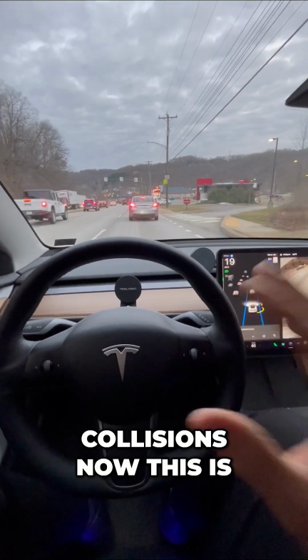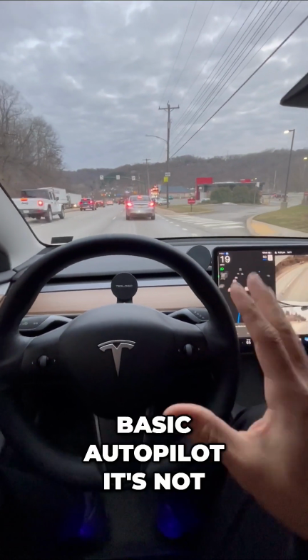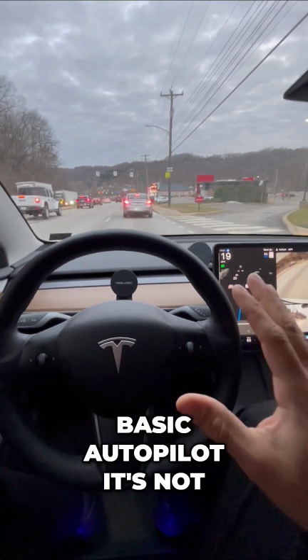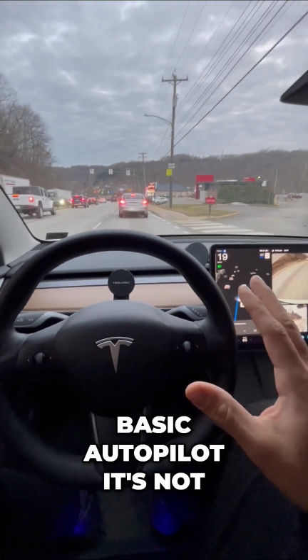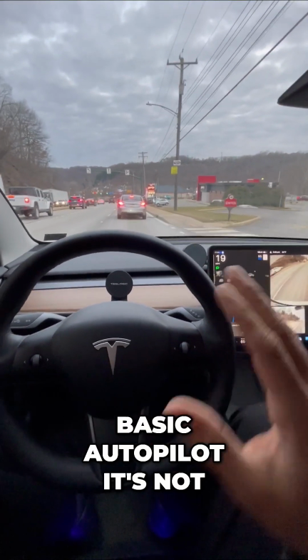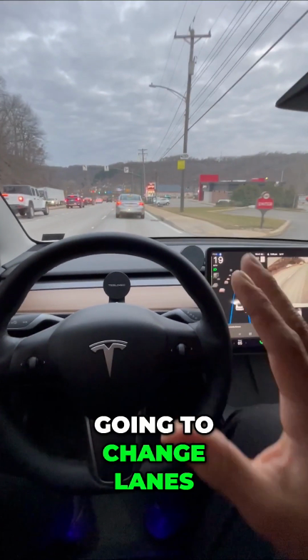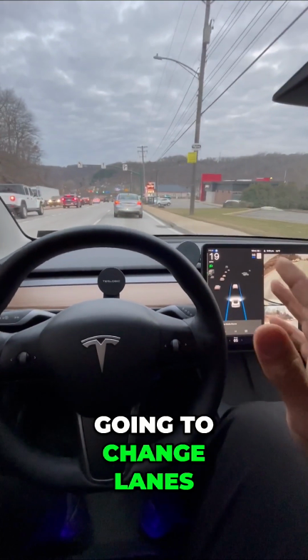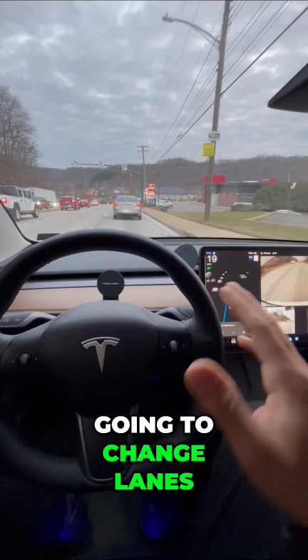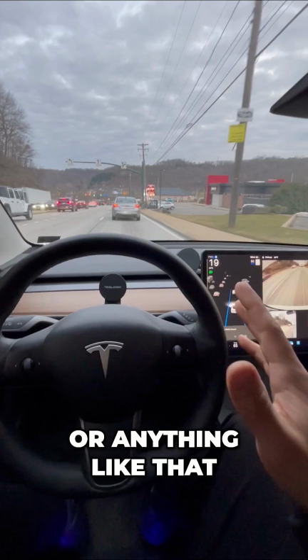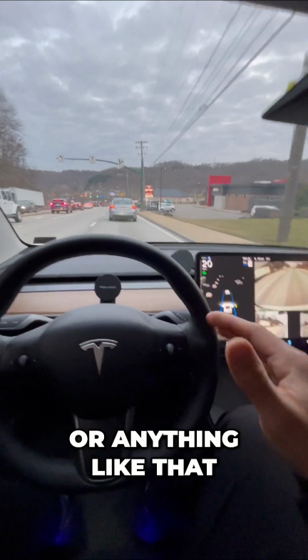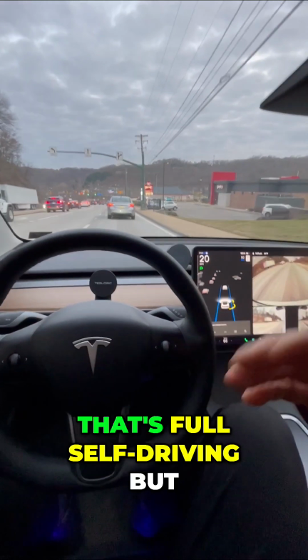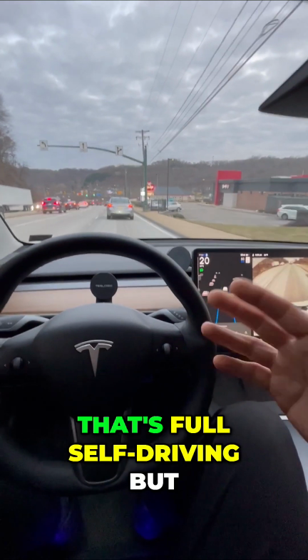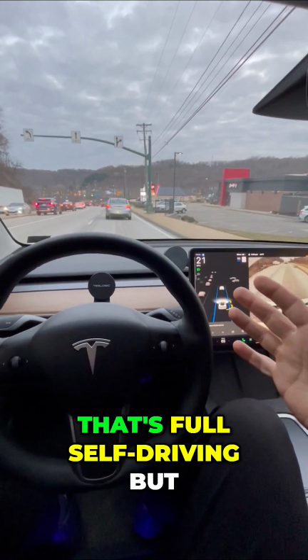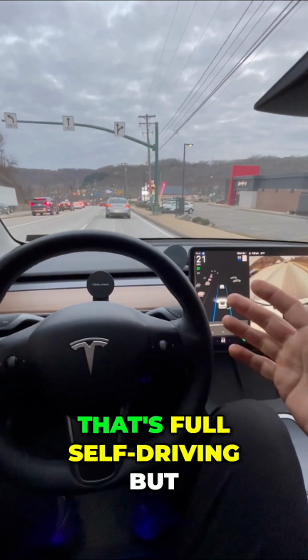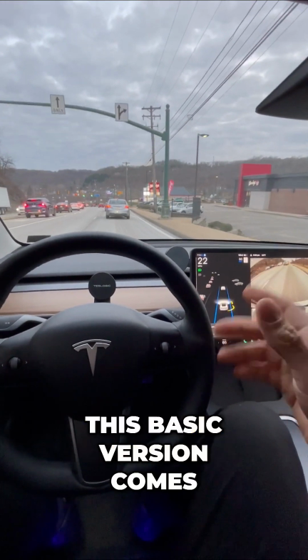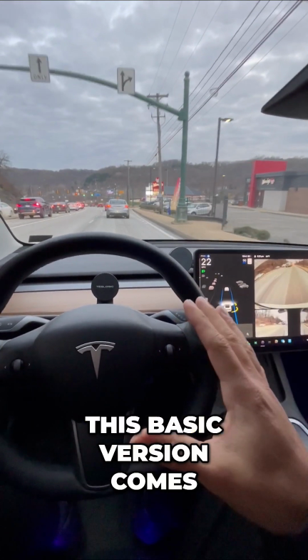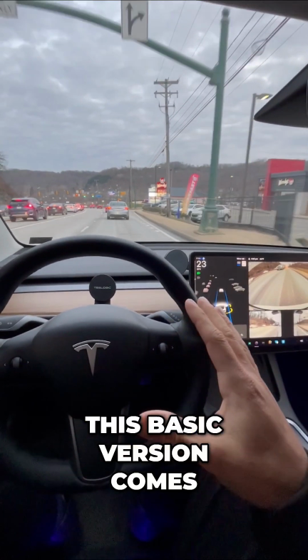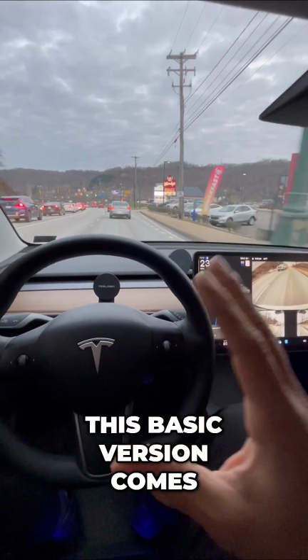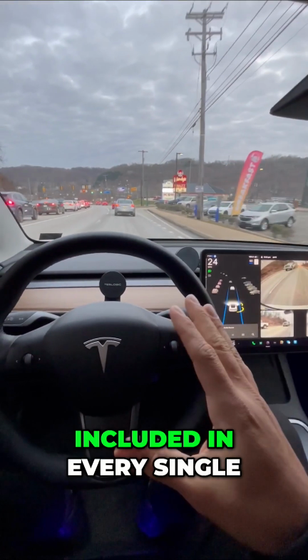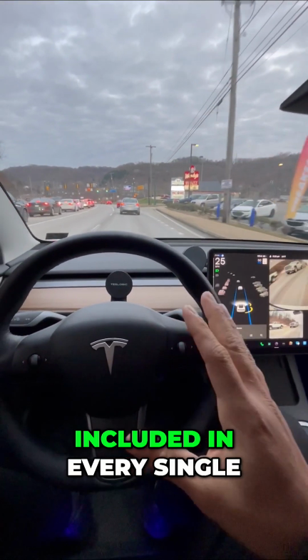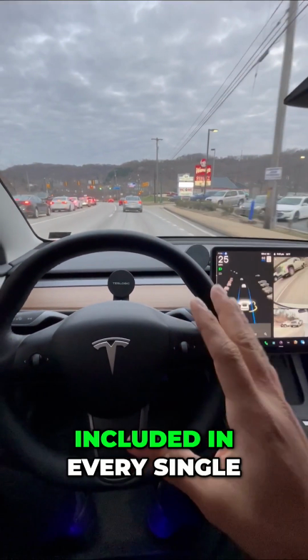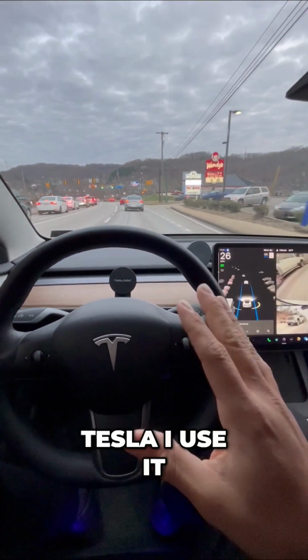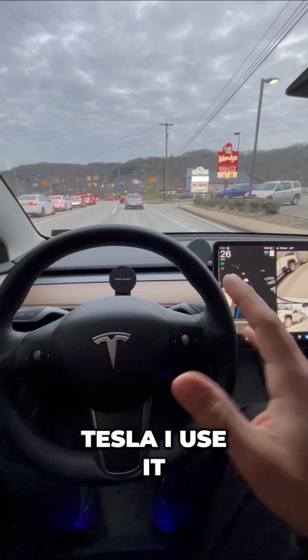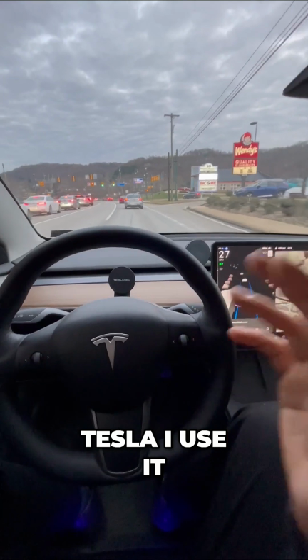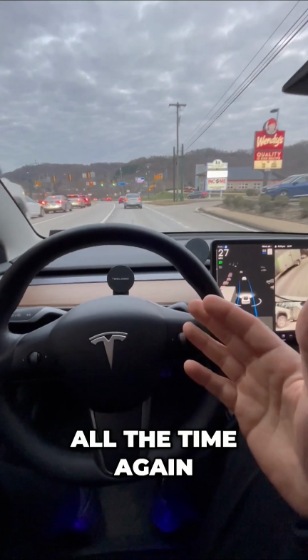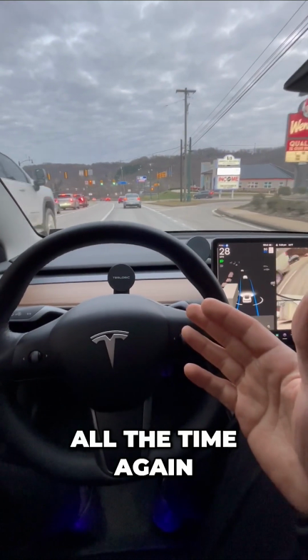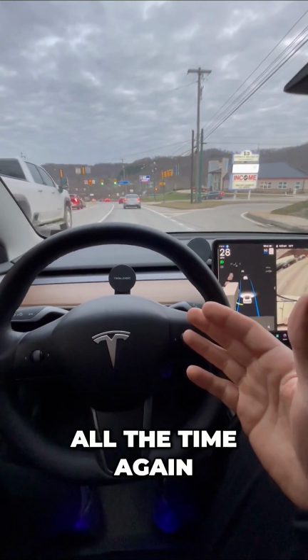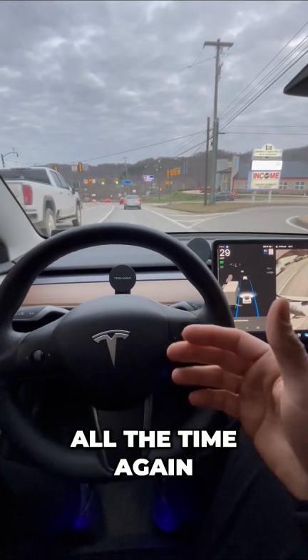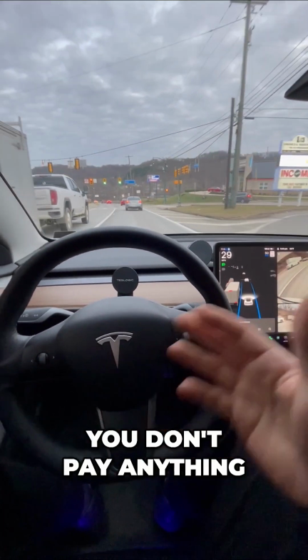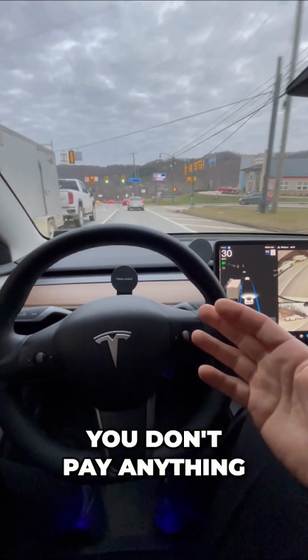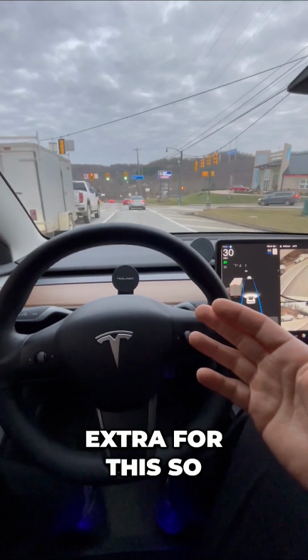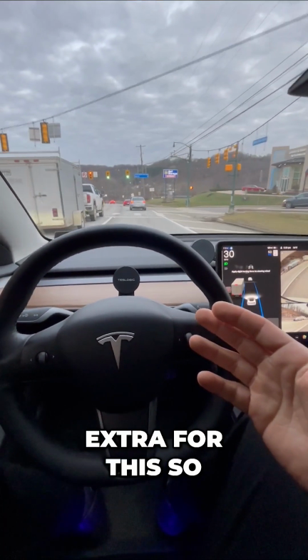Now, this is basic autopilot. It's not going to change lanes or anything like that — that's full self-driving. But this basic version comes included in every single Tesla. I use it all the time, and you don't pay anything extra for this.